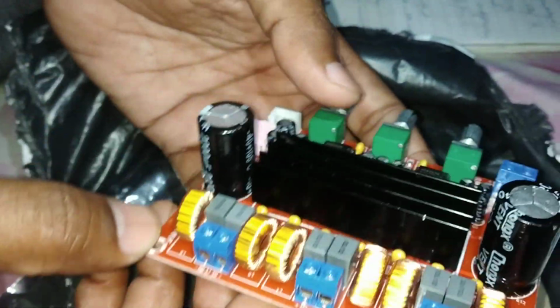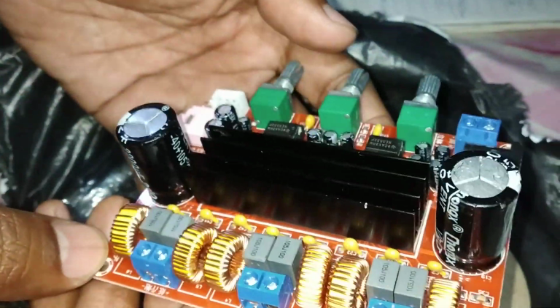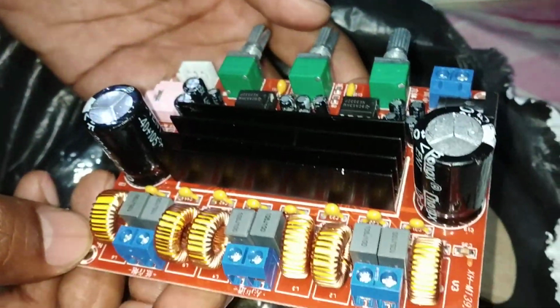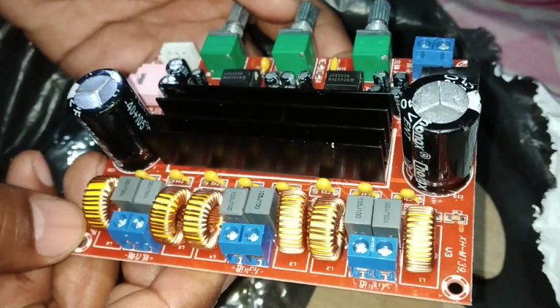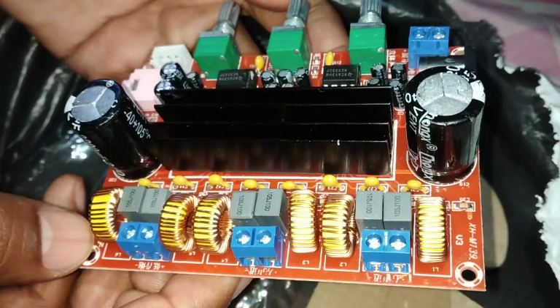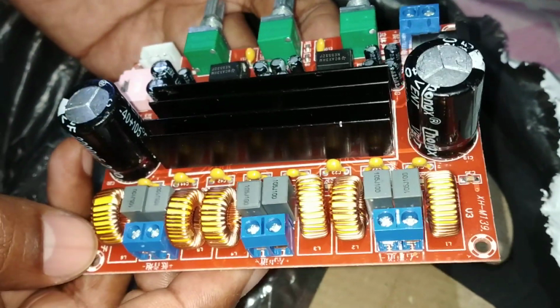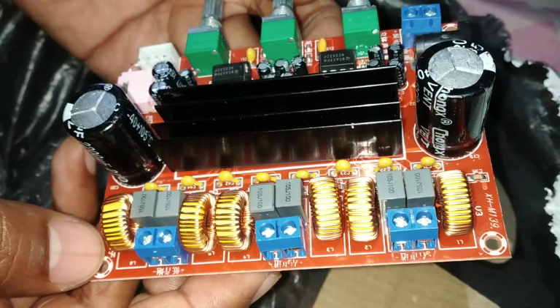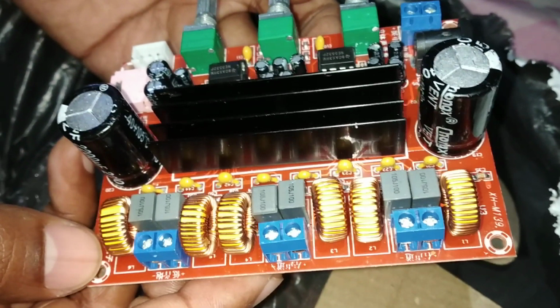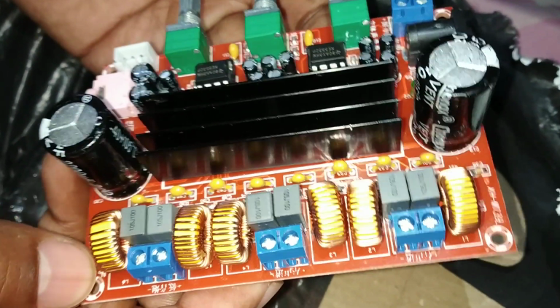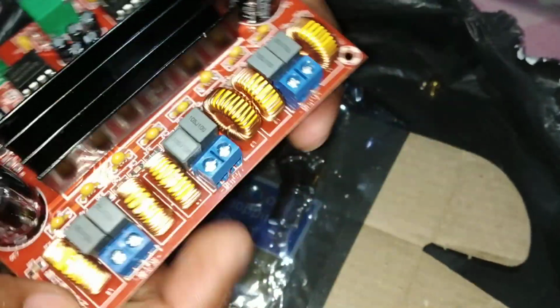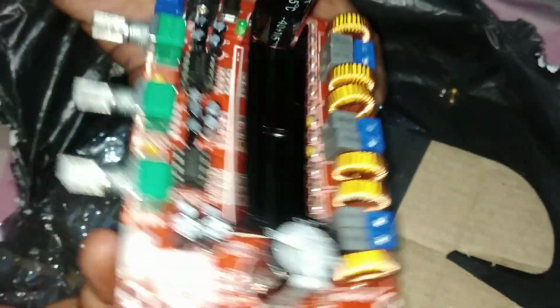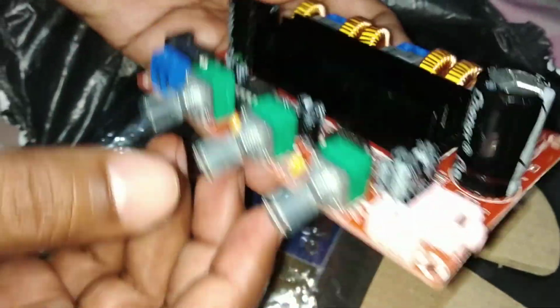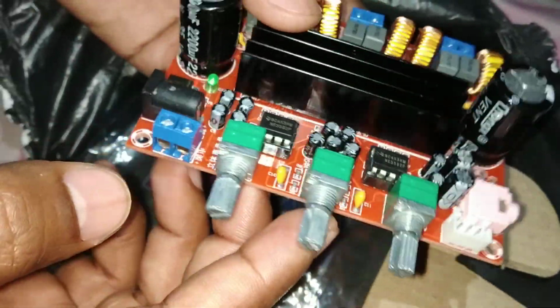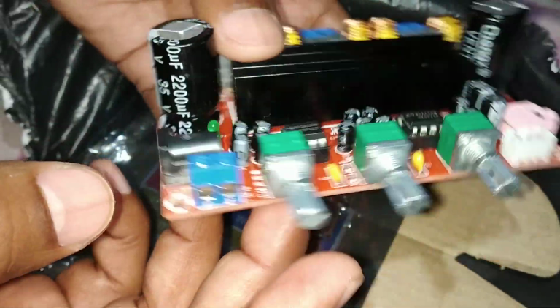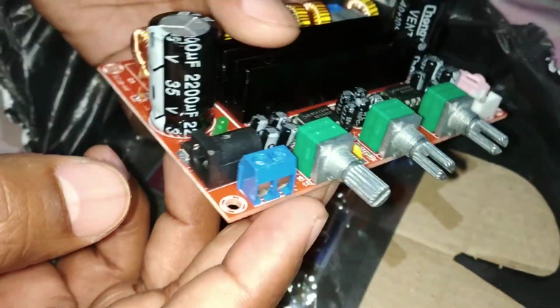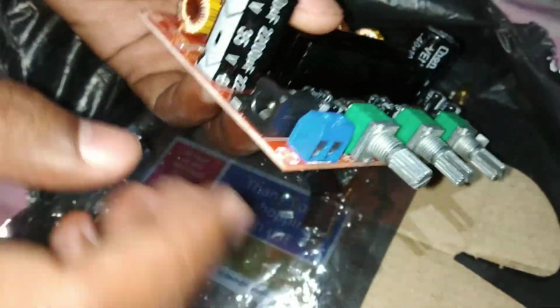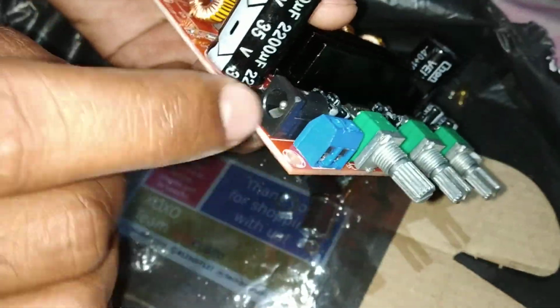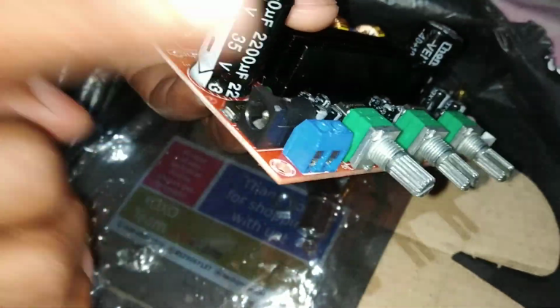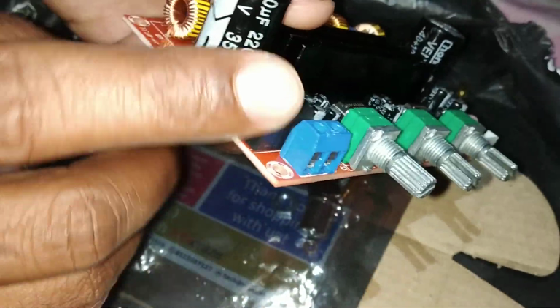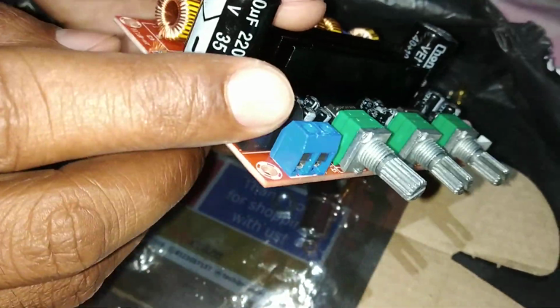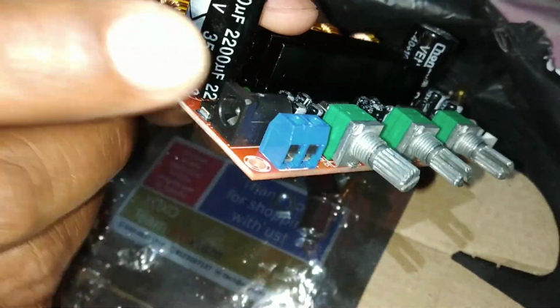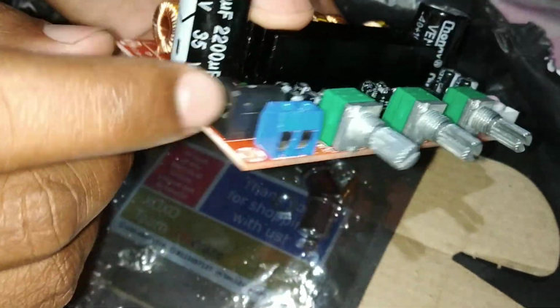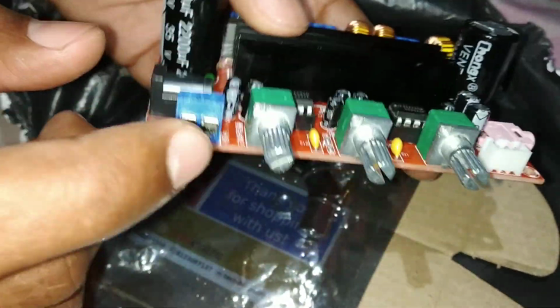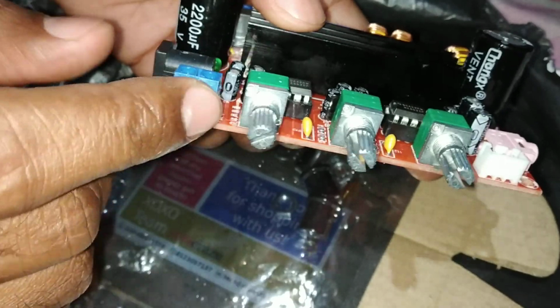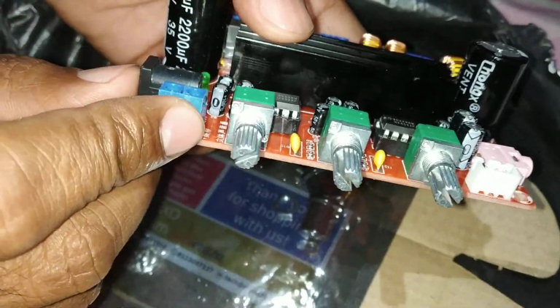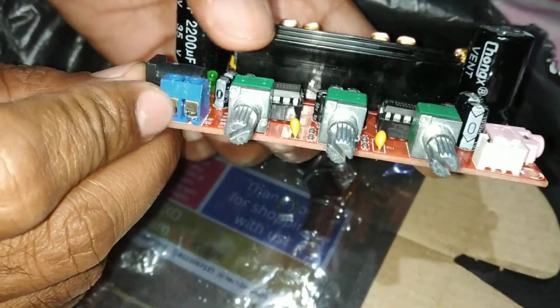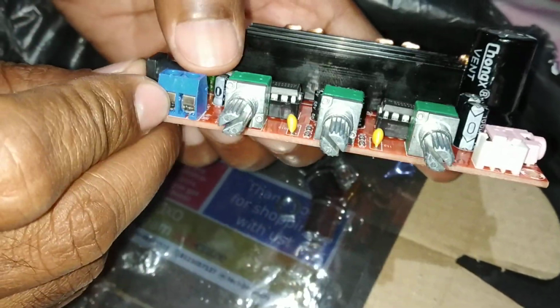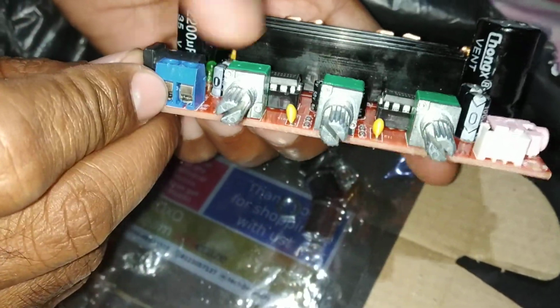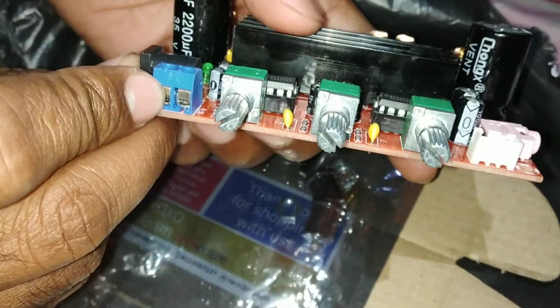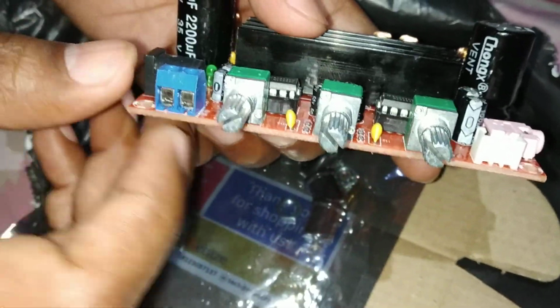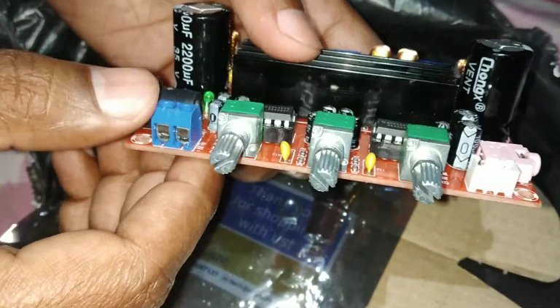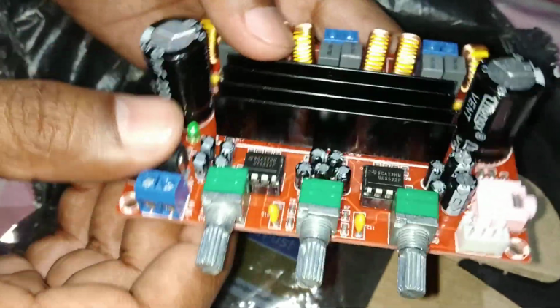We have two ports for DC power supply. The first one is for an adapter and the second one is for directly connecting battery wiring.